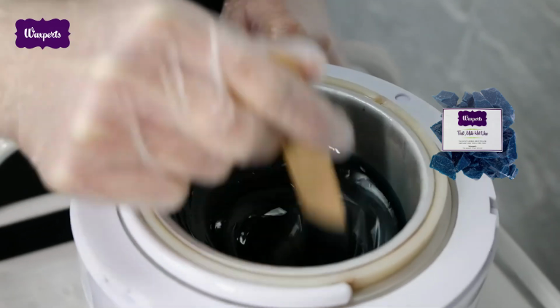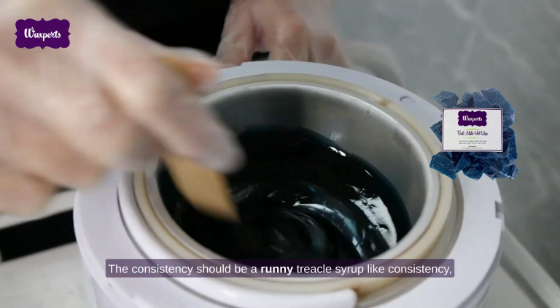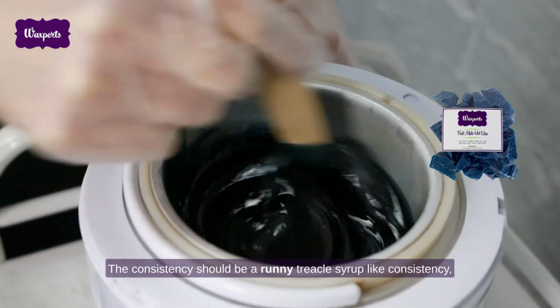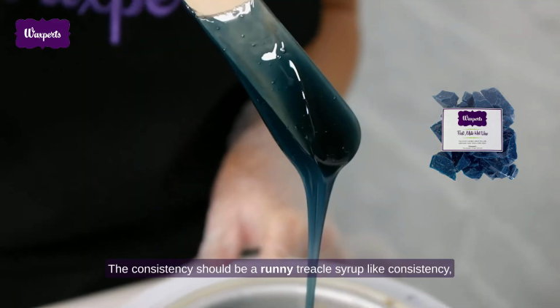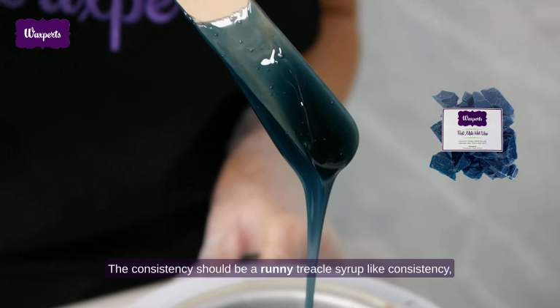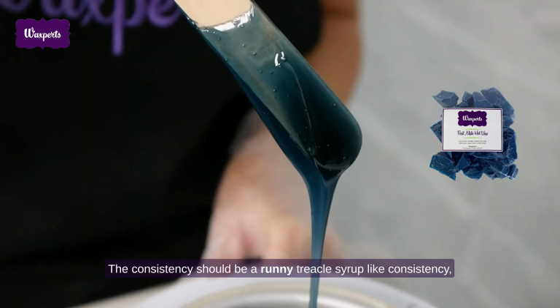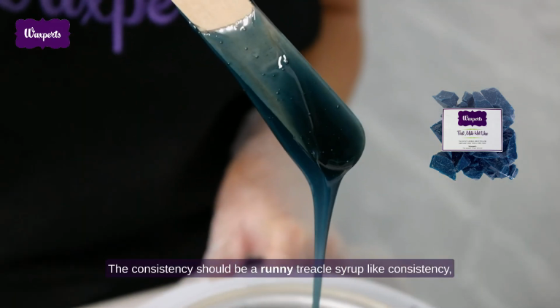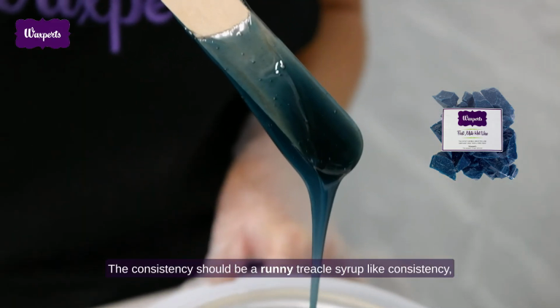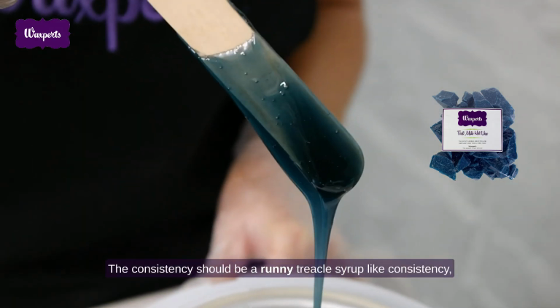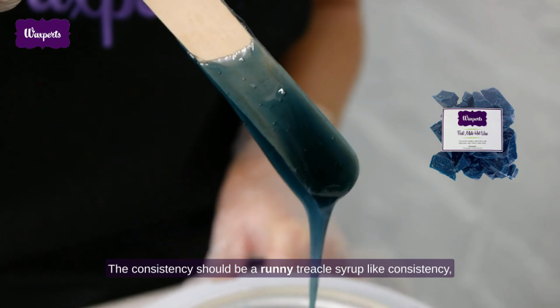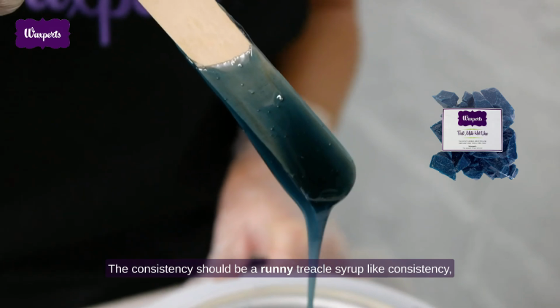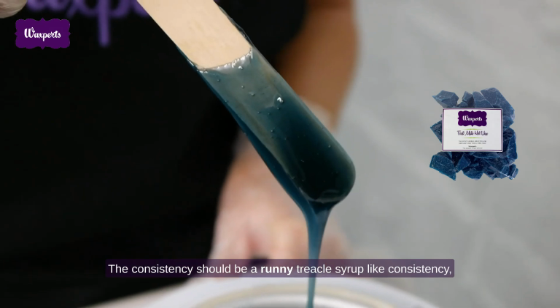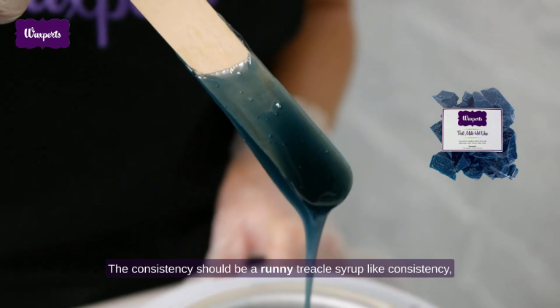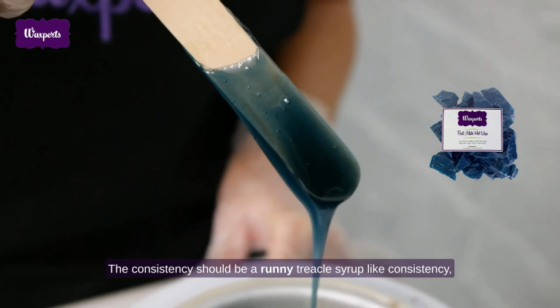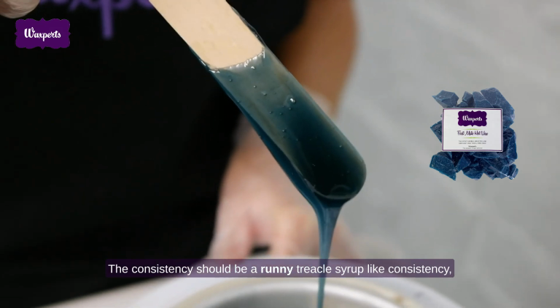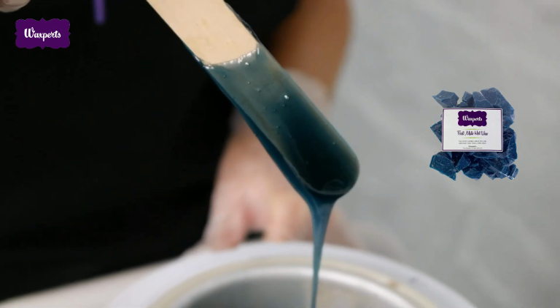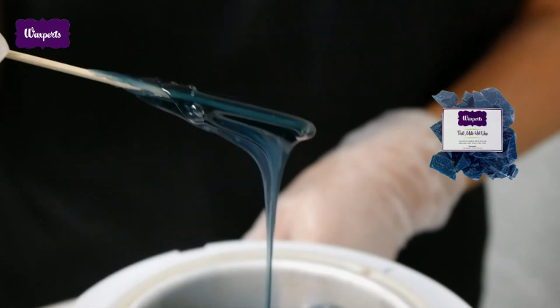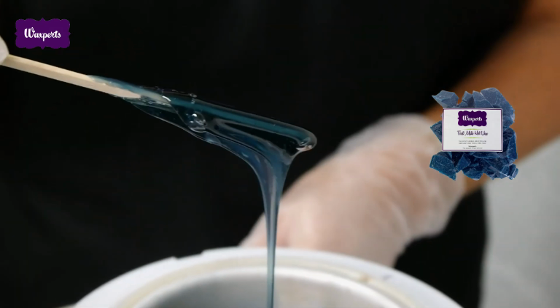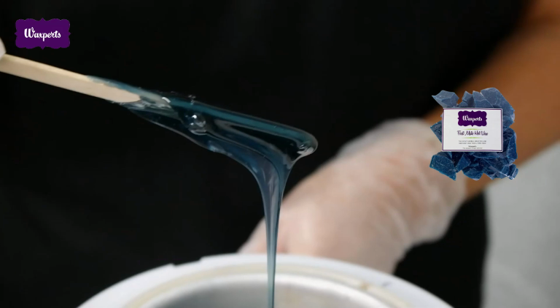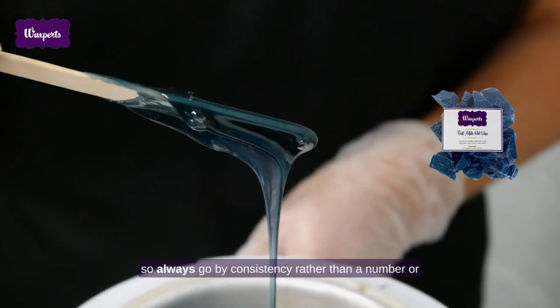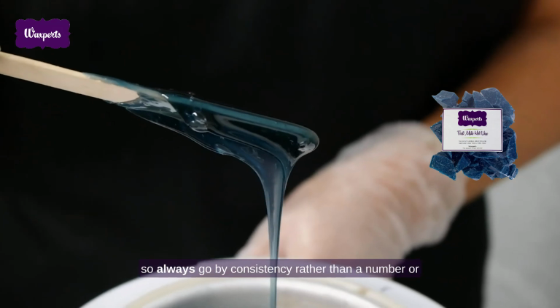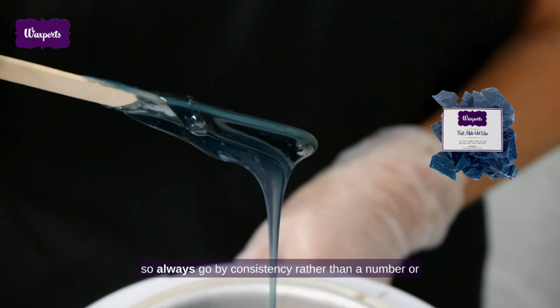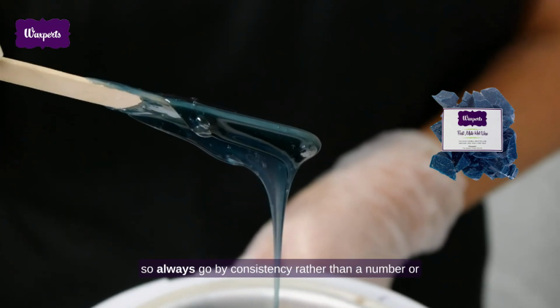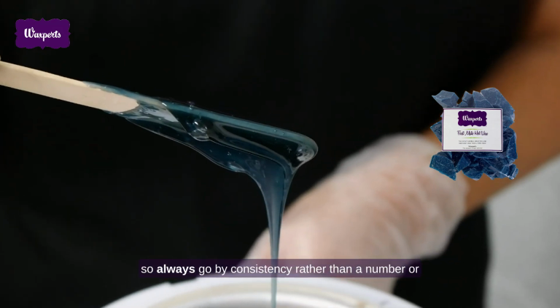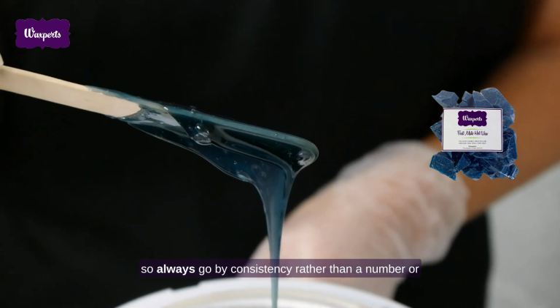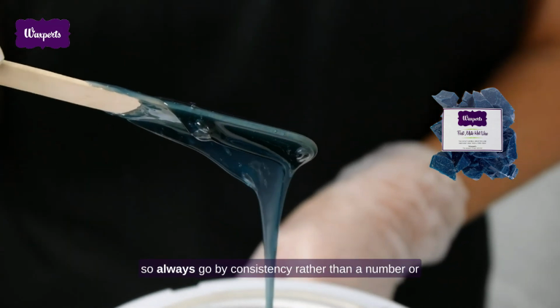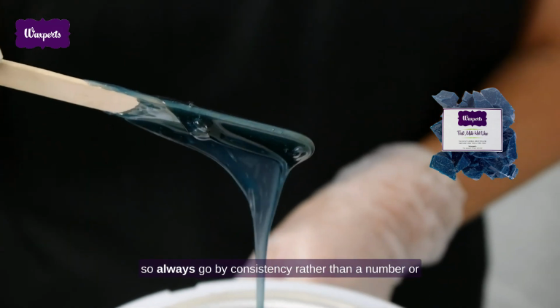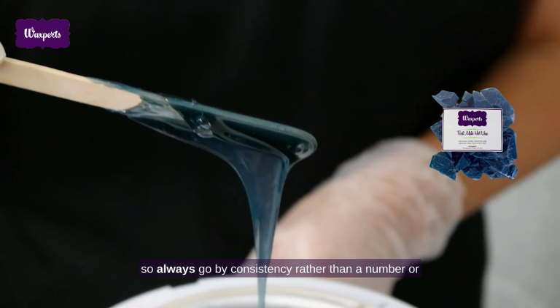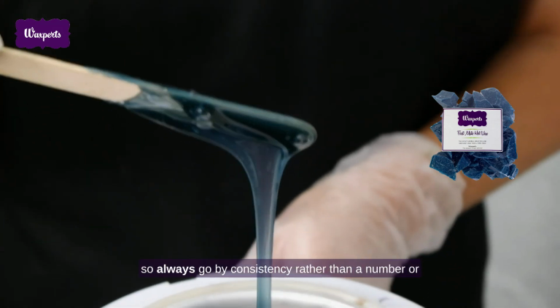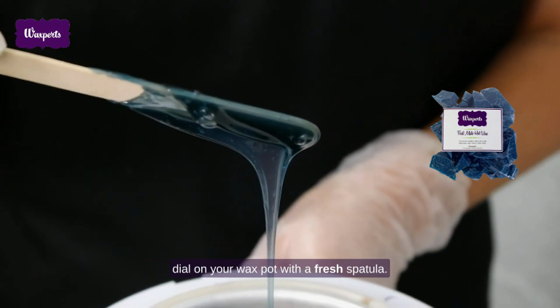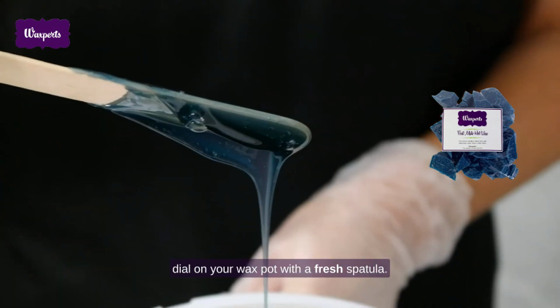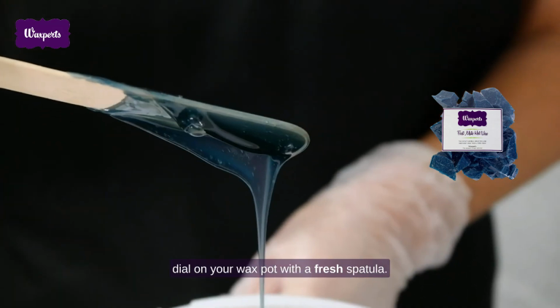The consistency should be a runny treacle syrup-like consistency. So always go by consistency rather than a number or dial on your wax pot.